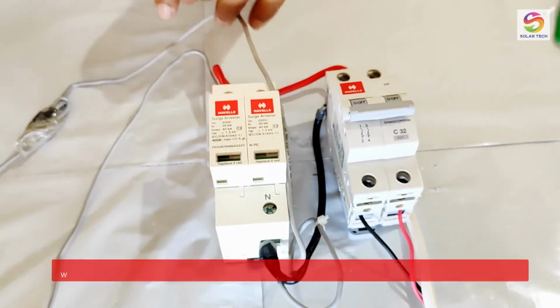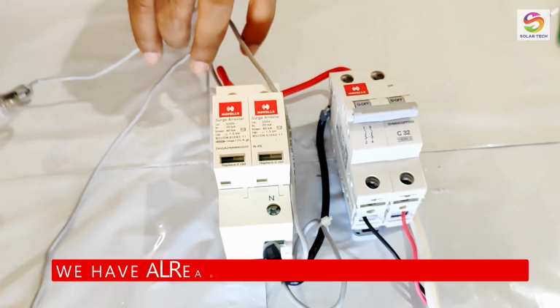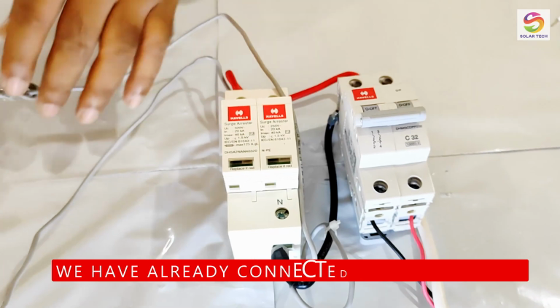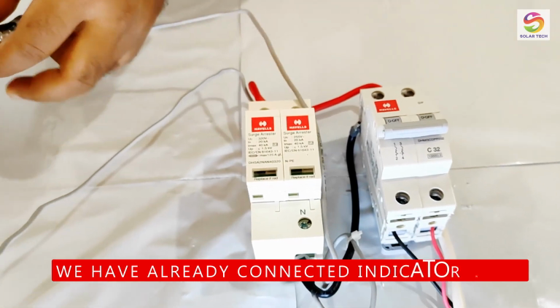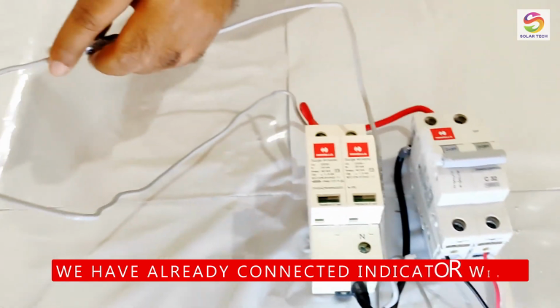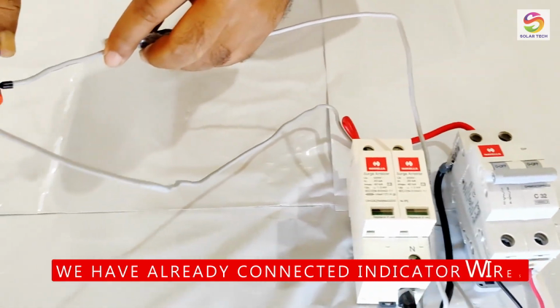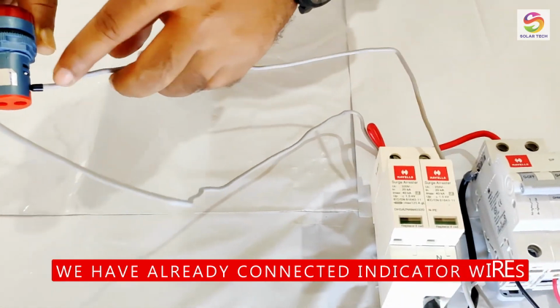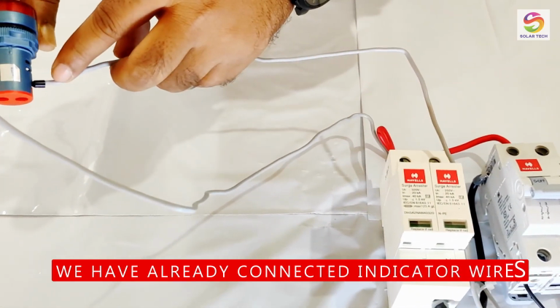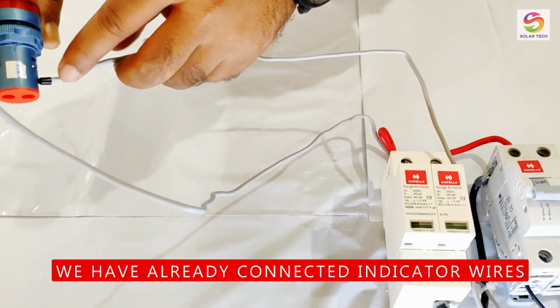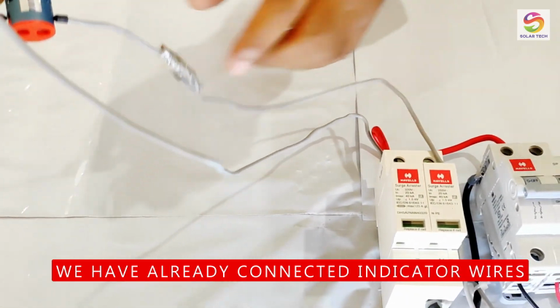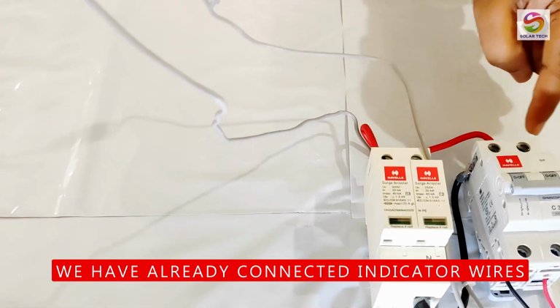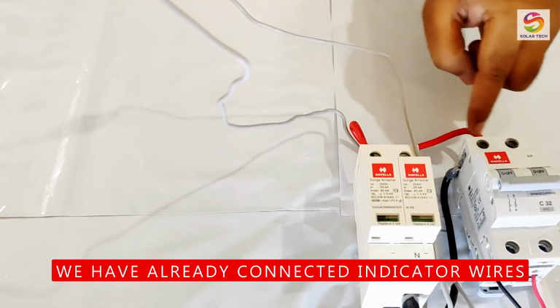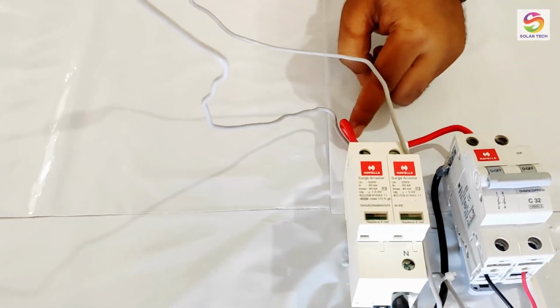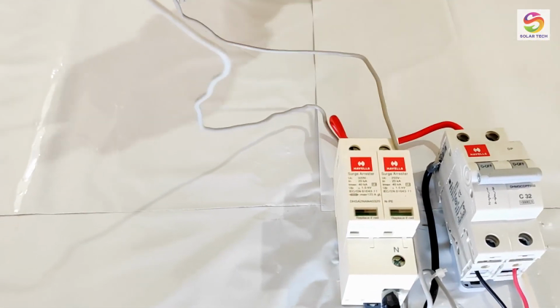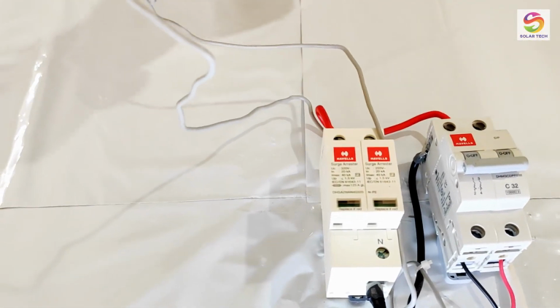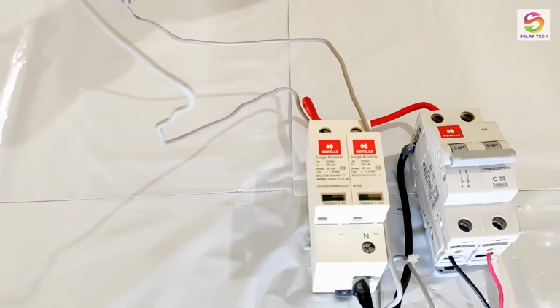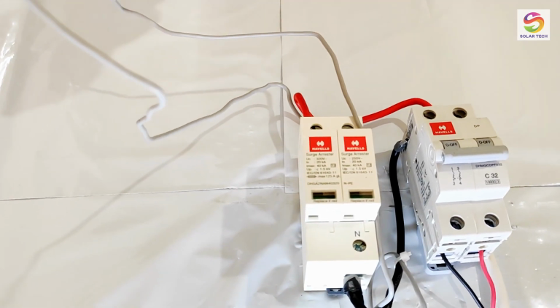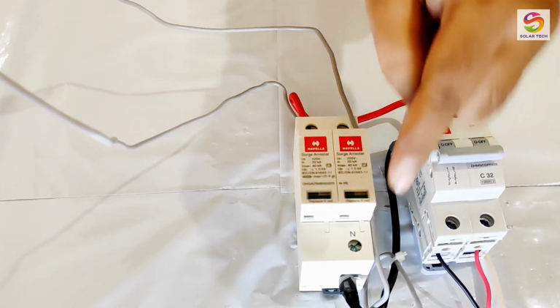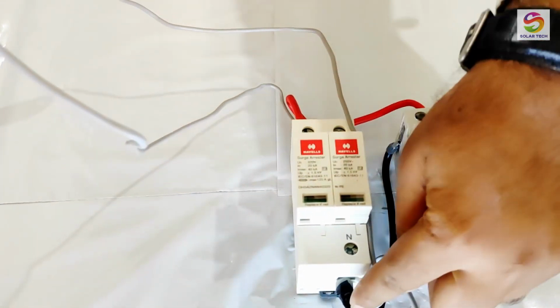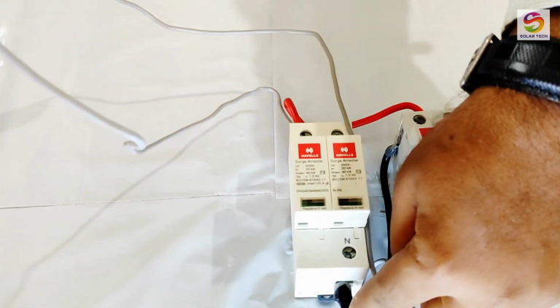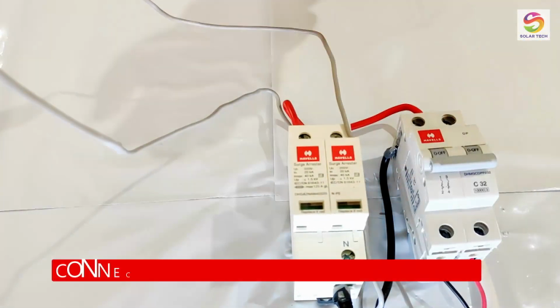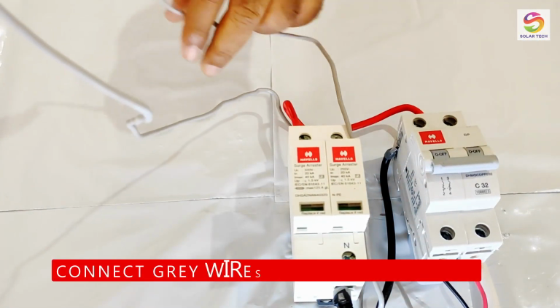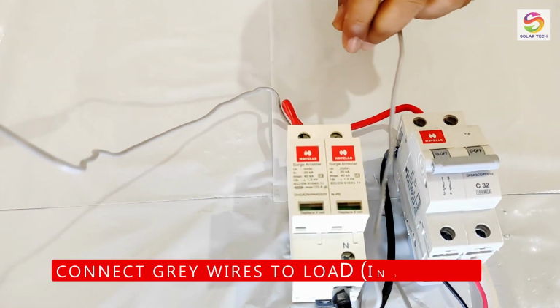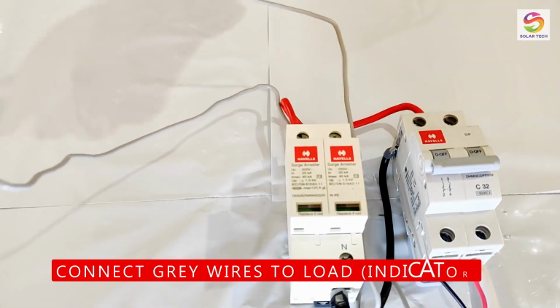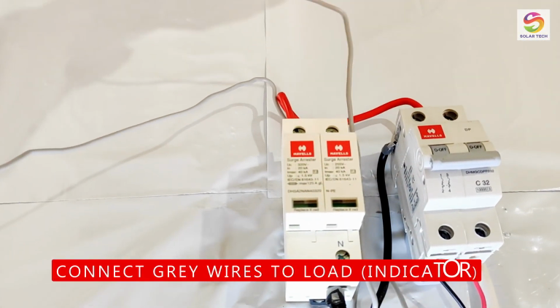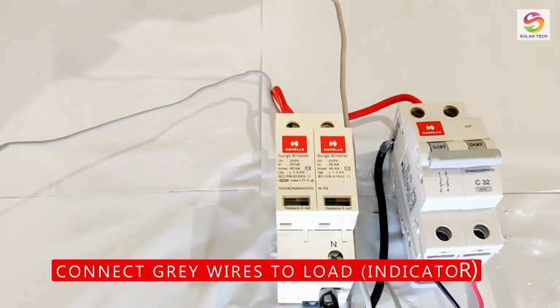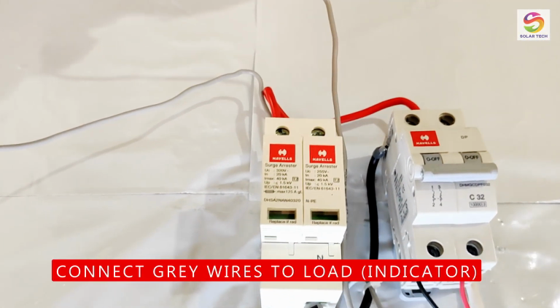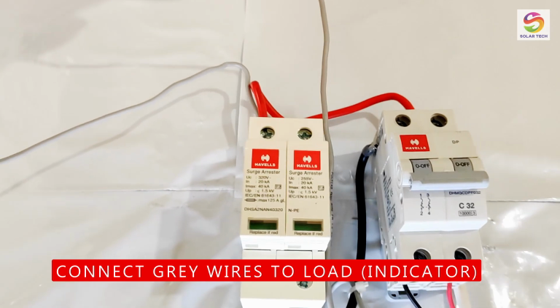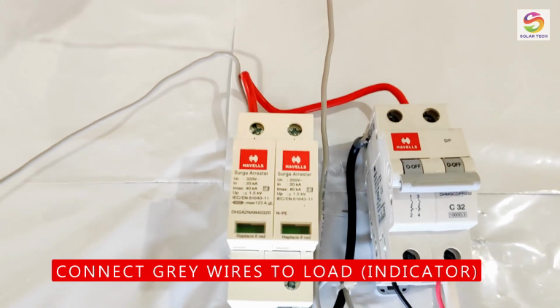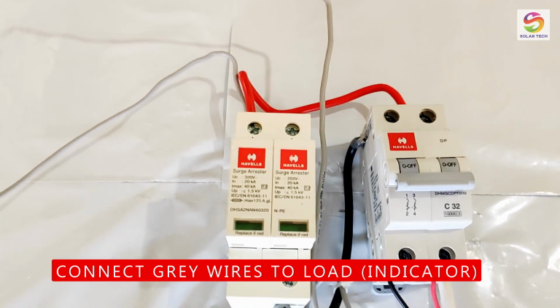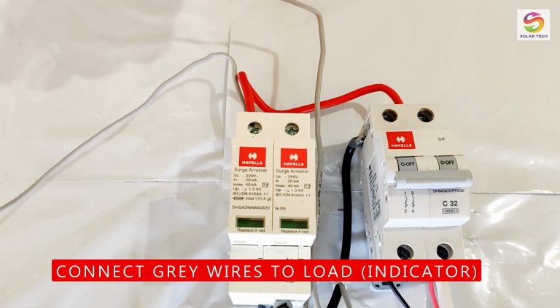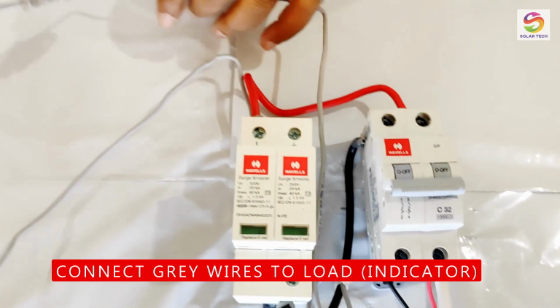We have already connected phase and neutral wire to the indicator lamp. The two gray colored wires are for the indicator lamp, which we are using as a load in this circuit.